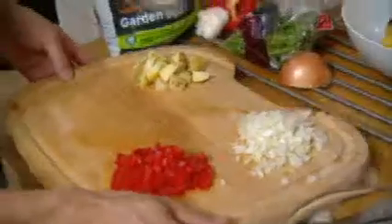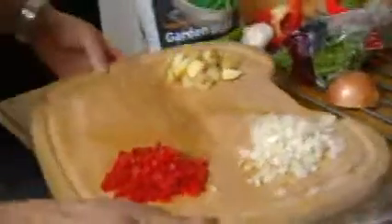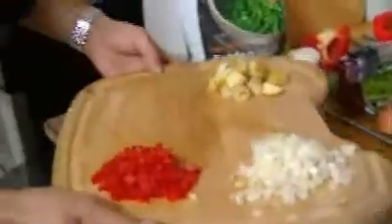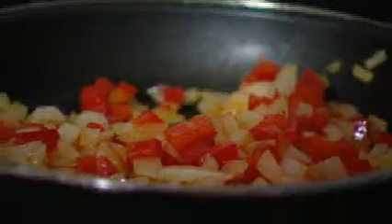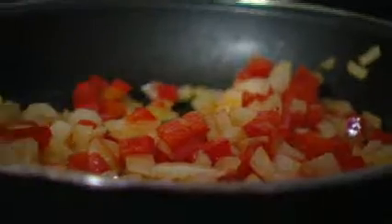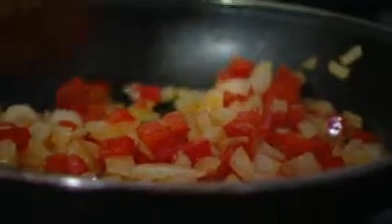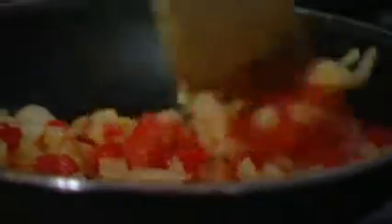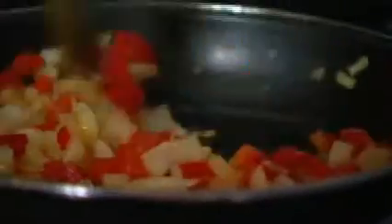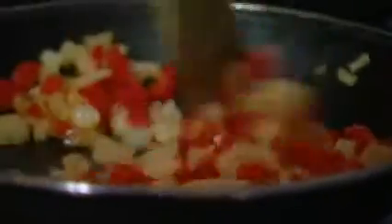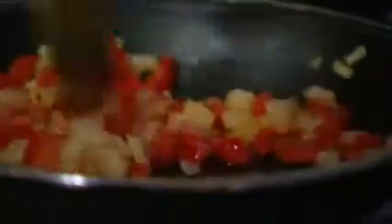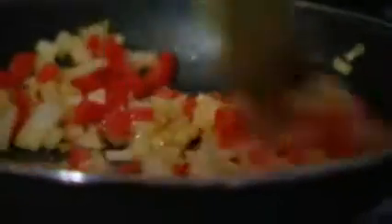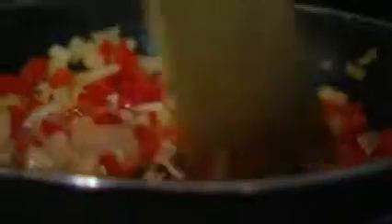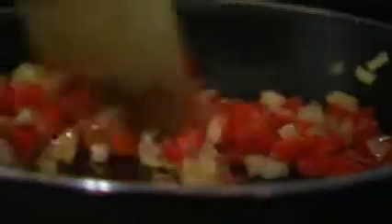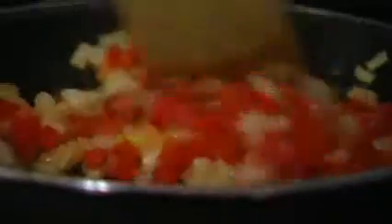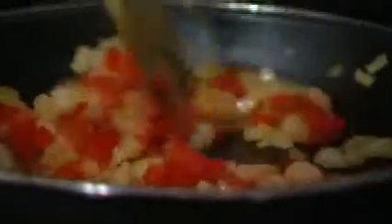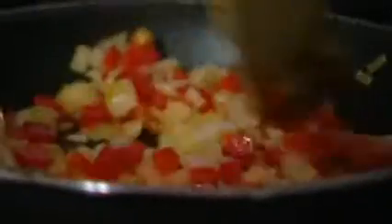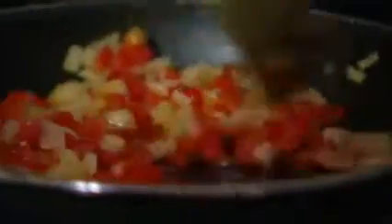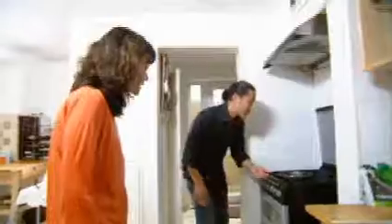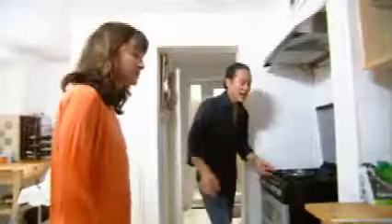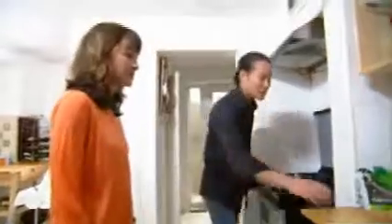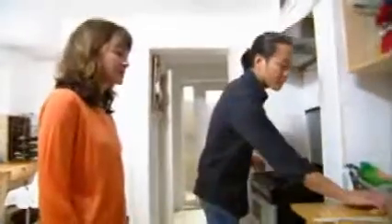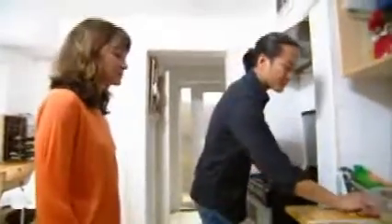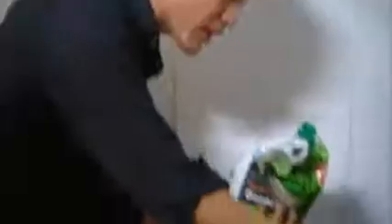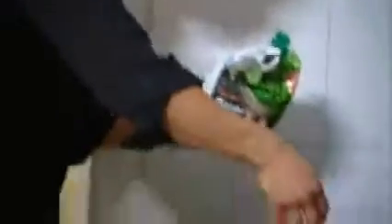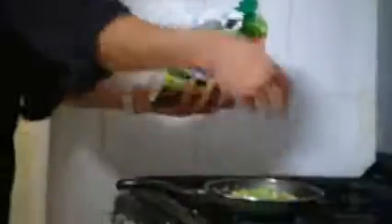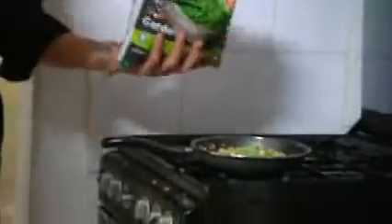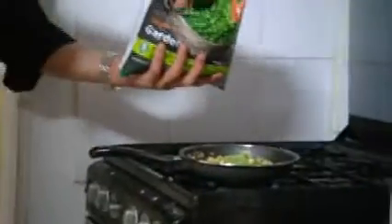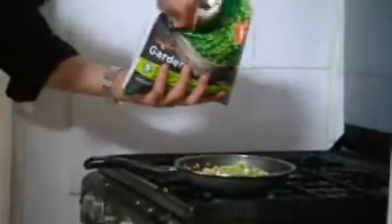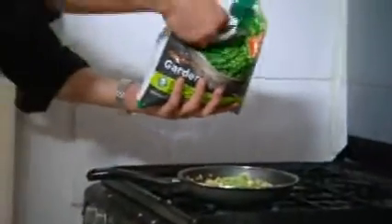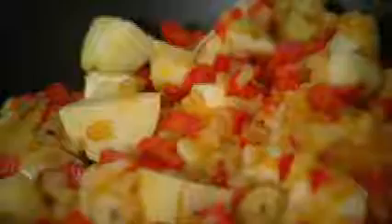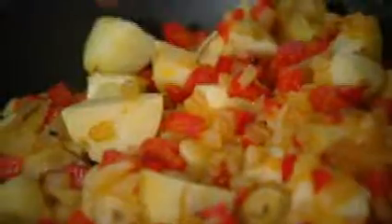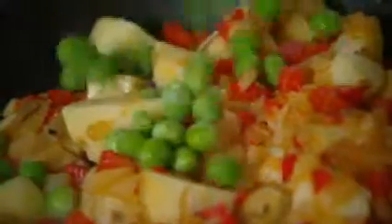We're going to start frying the vegetables off. We want to gently cook that until it's nice and soft. I'm going to add the potatoes and then I'm going to add the peas.